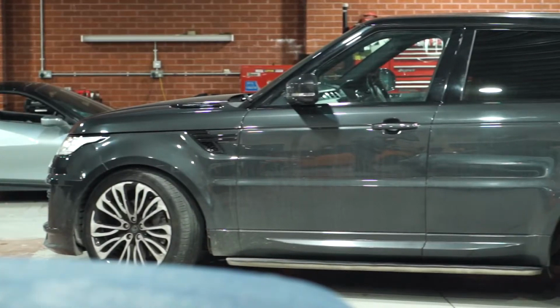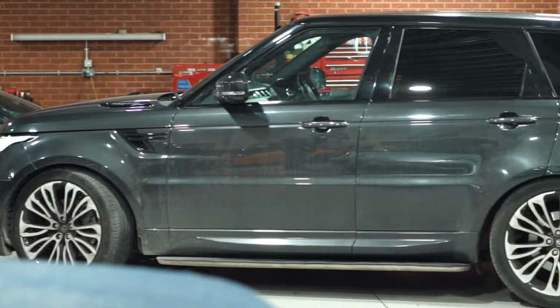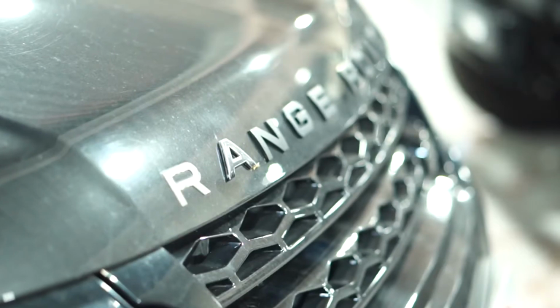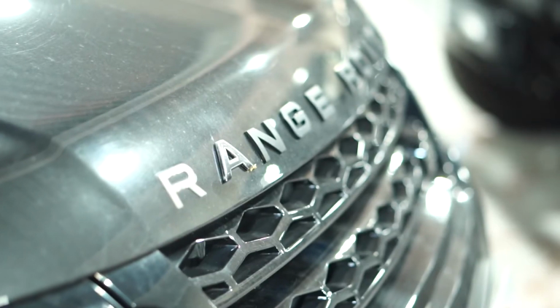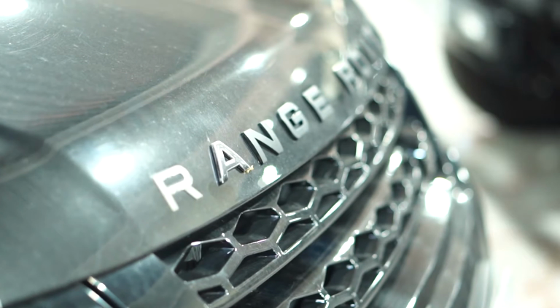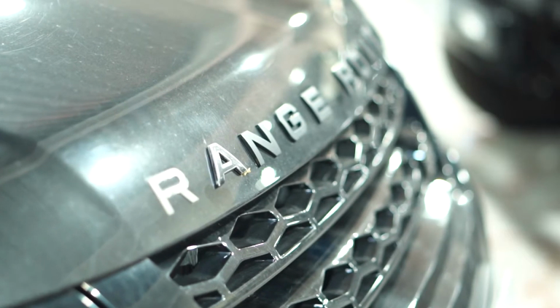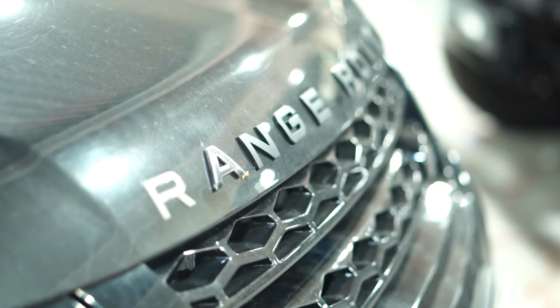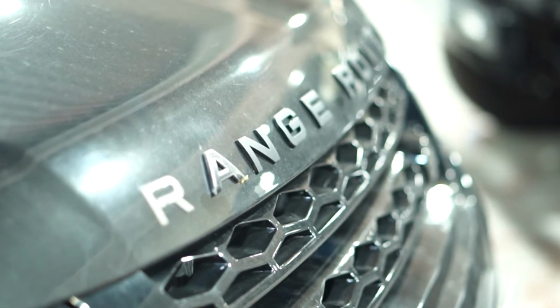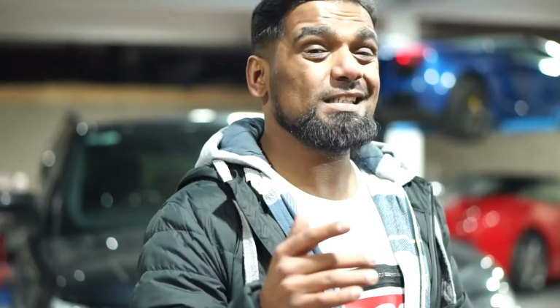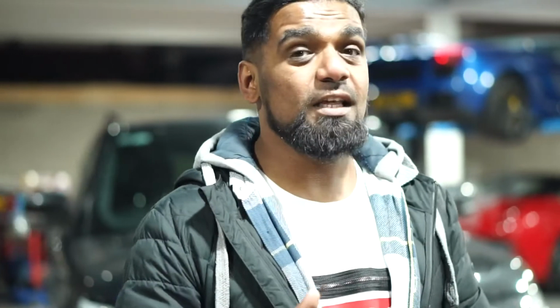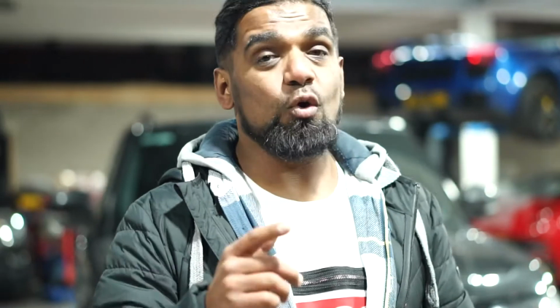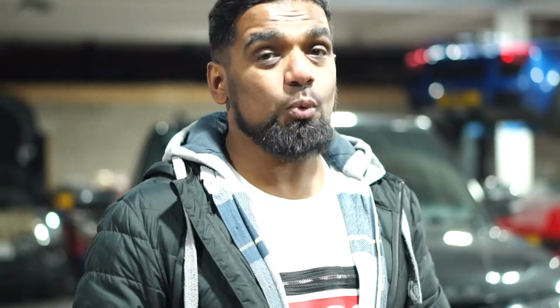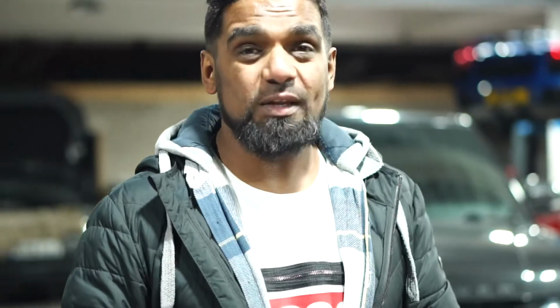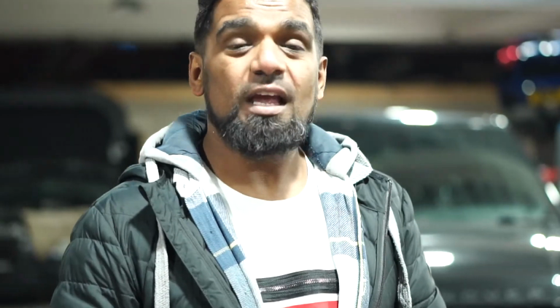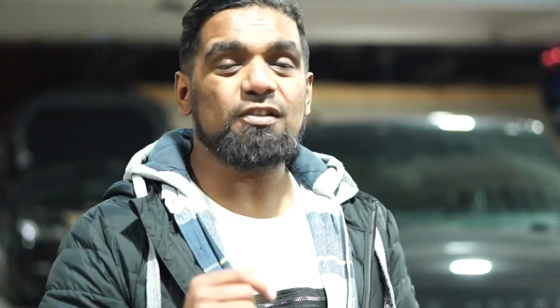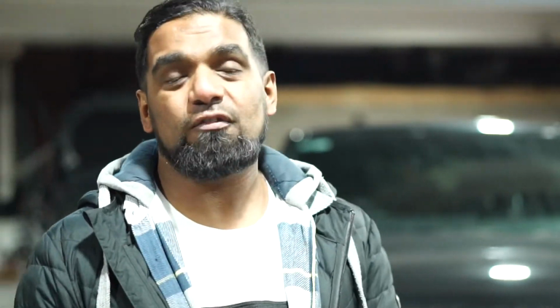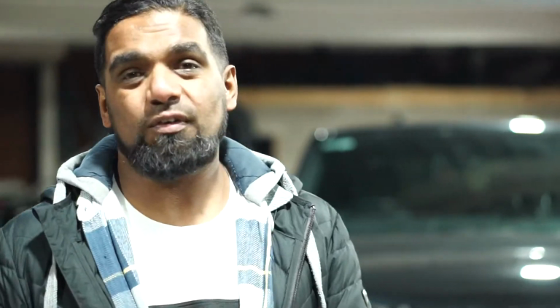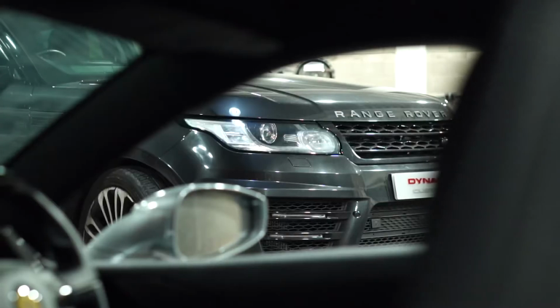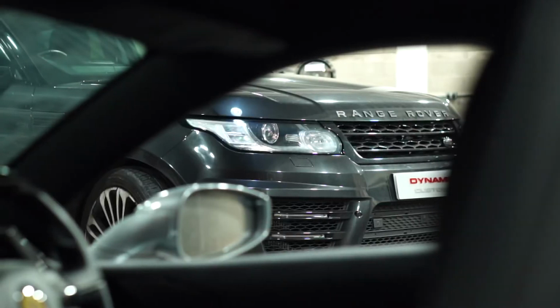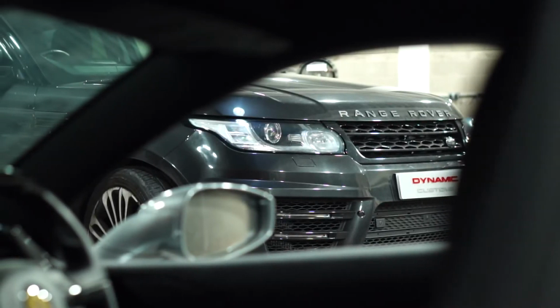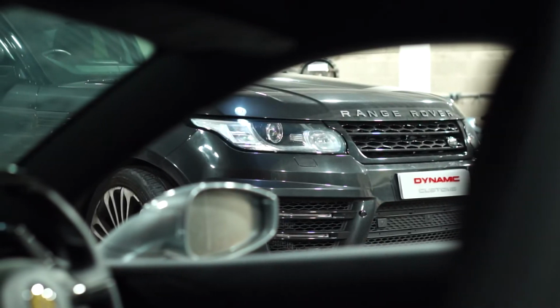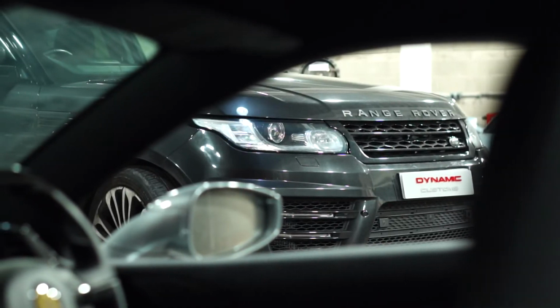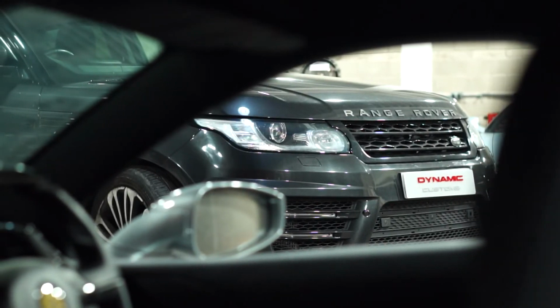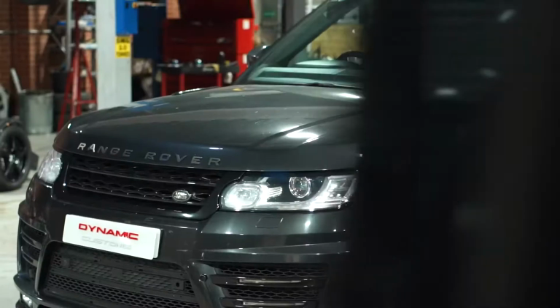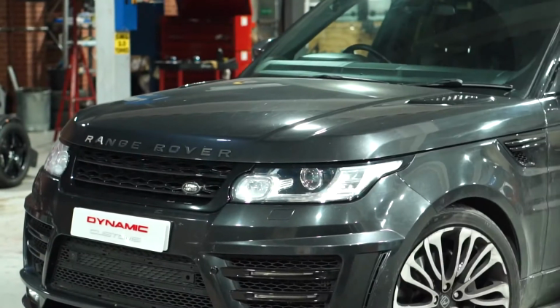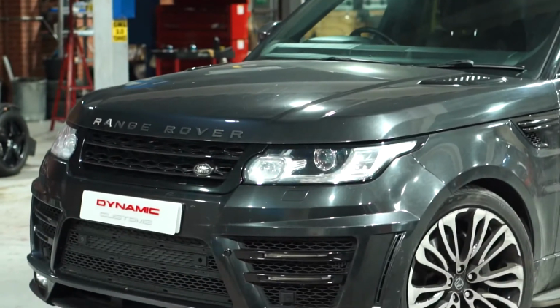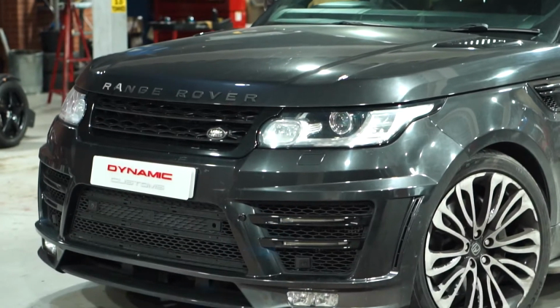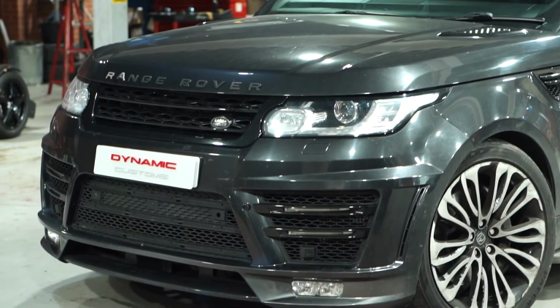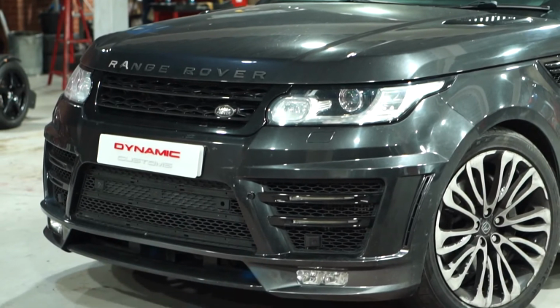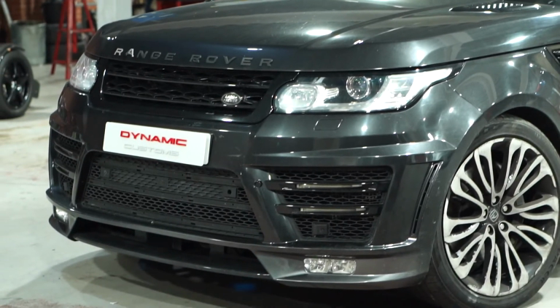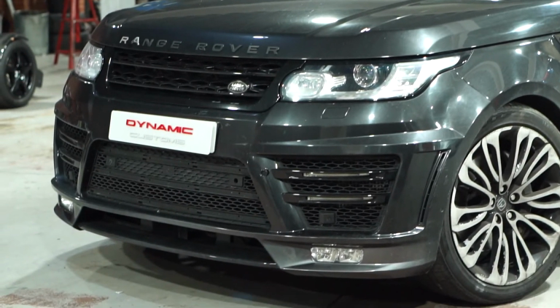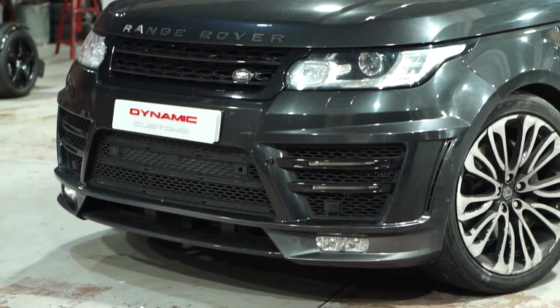The customer wanted something special, so we sat down with the customer and he decided to go for the 2020 SVR facelift conversion. And as per usual, we're going to do a before and after video for you guys to see the massive transformation.